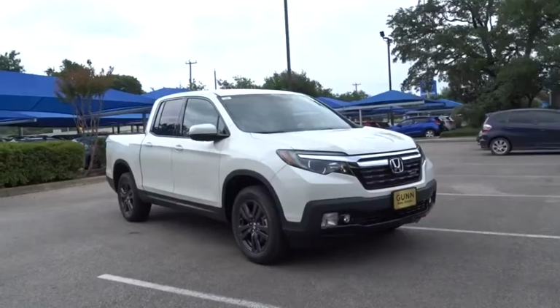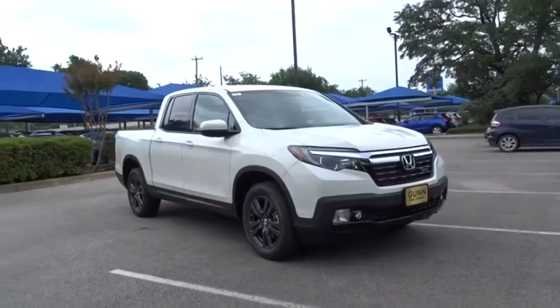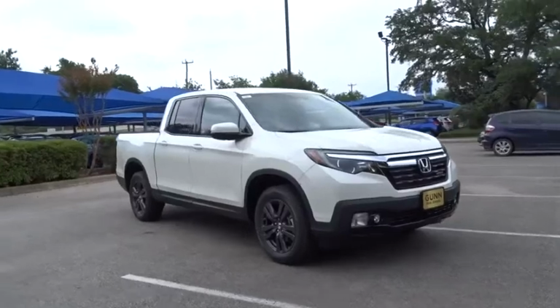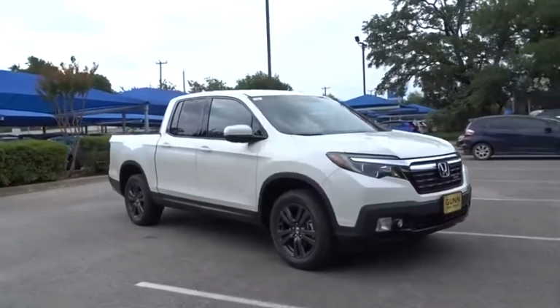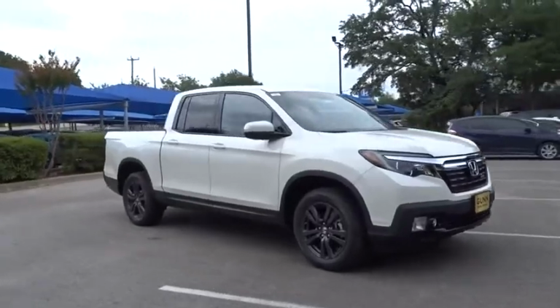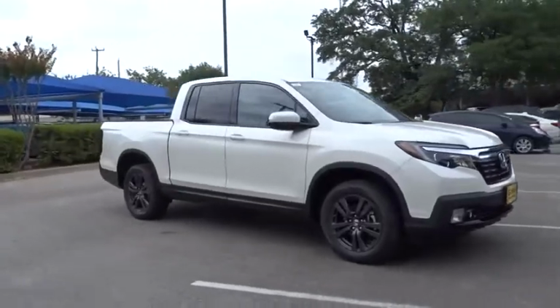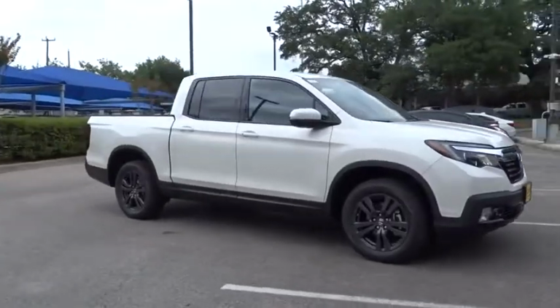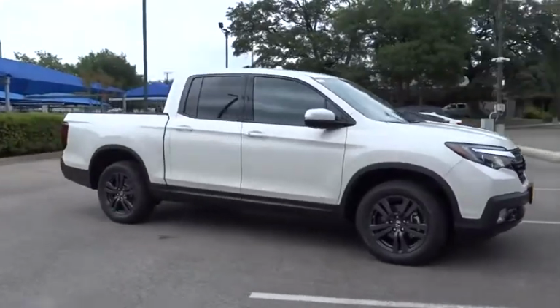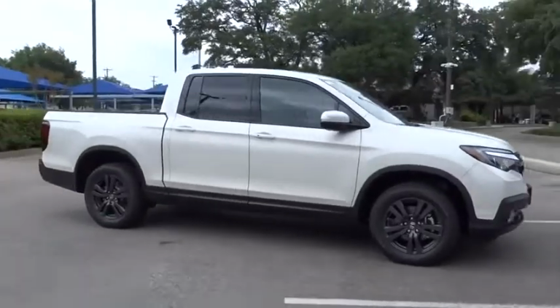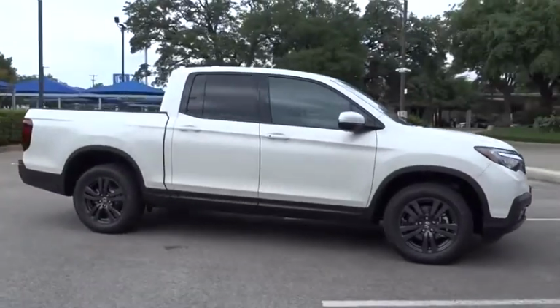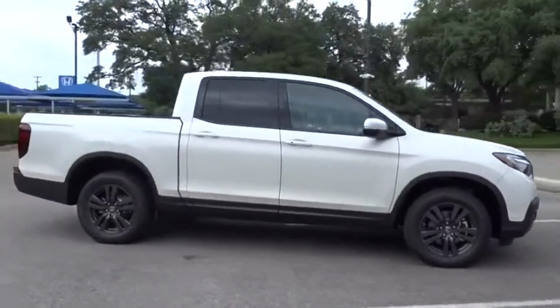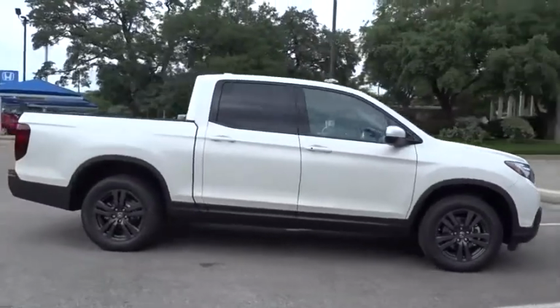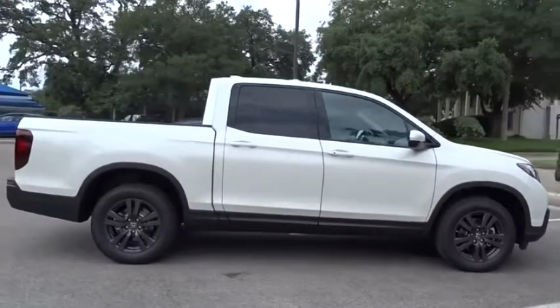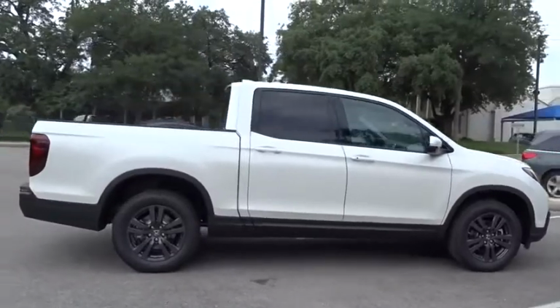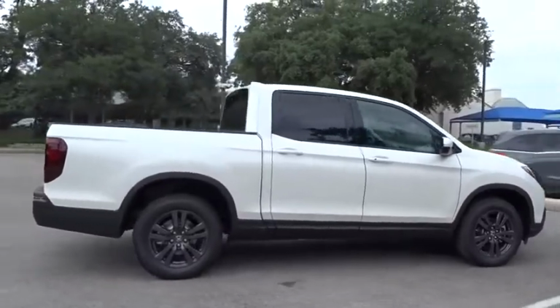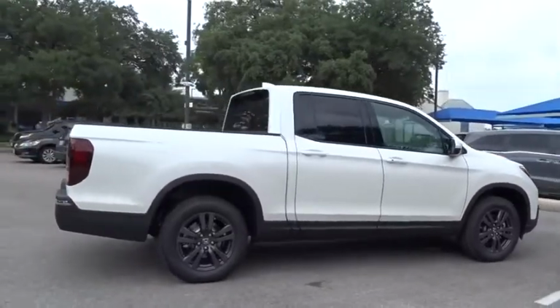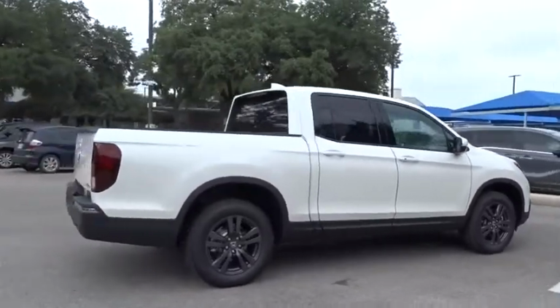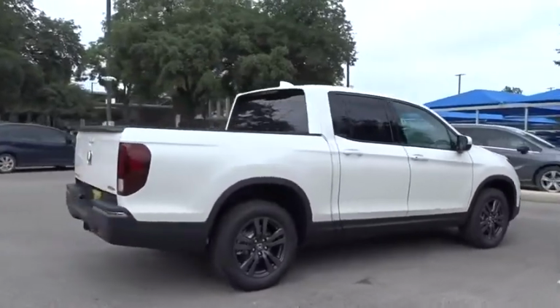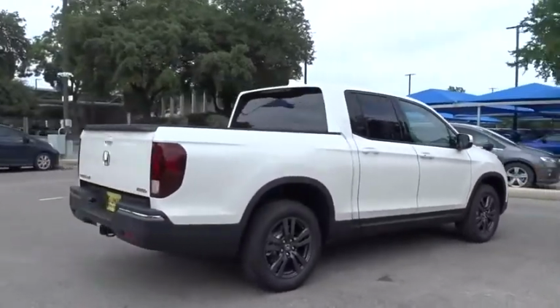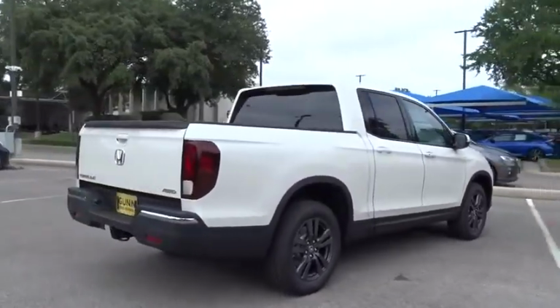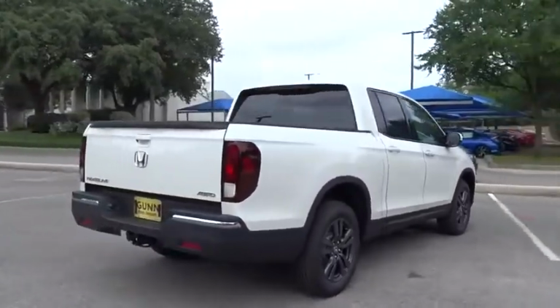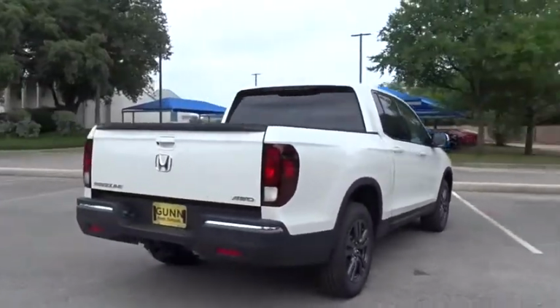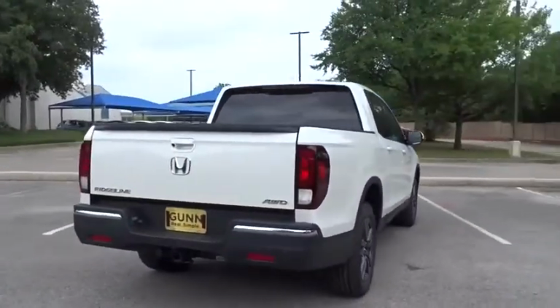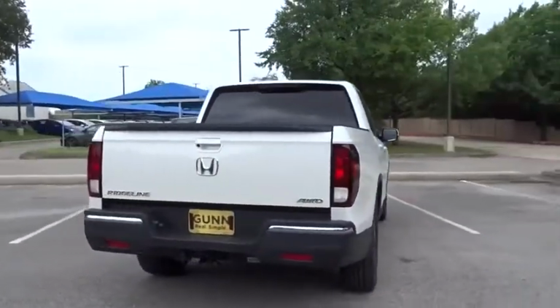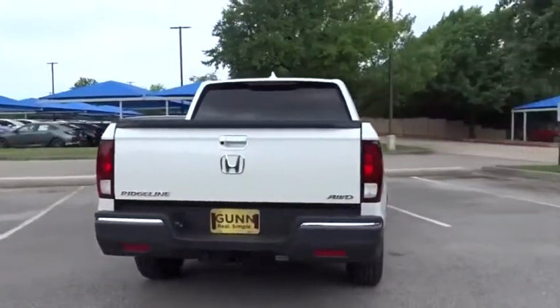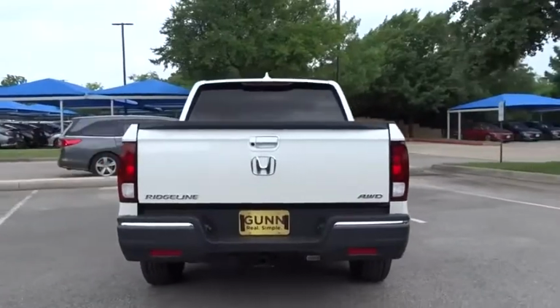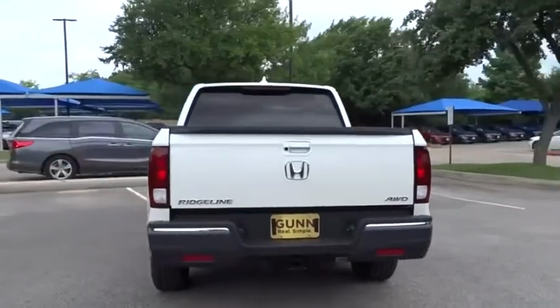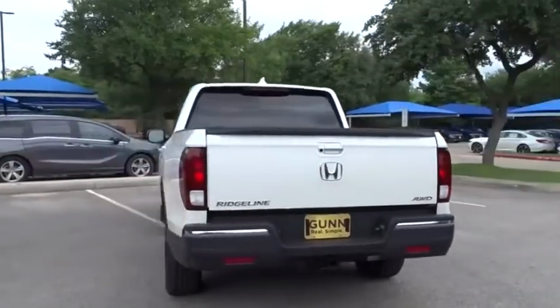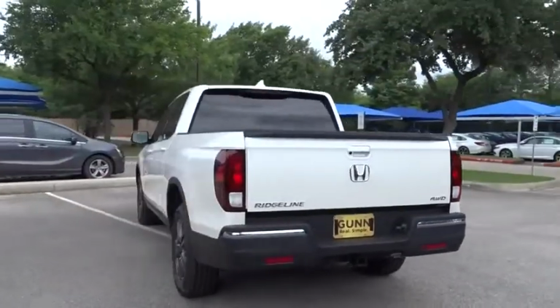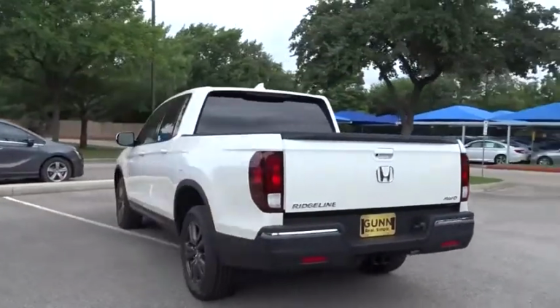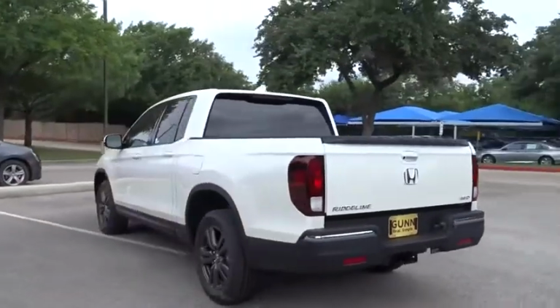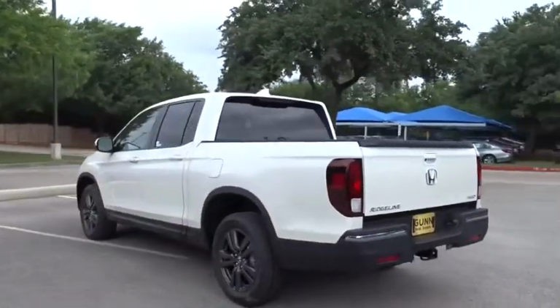Looking for the right vehicle? Check out the 2019 Honda Ridgeline. The Ridgeline was designed to give you exactly what you need to get the job done. And with Honda quality built right in, this truck can be with you for the long haul.